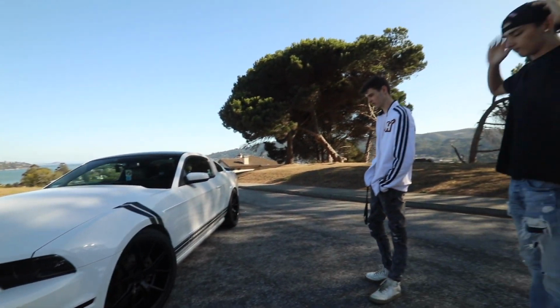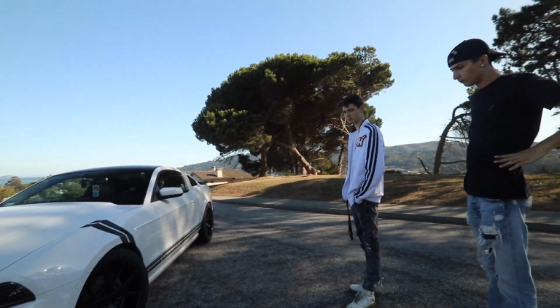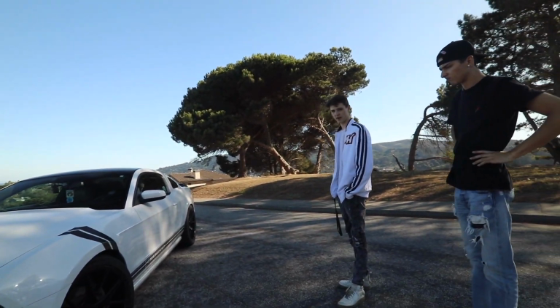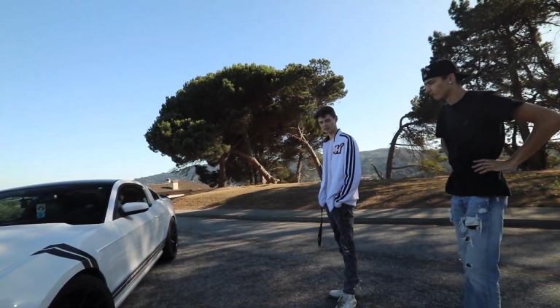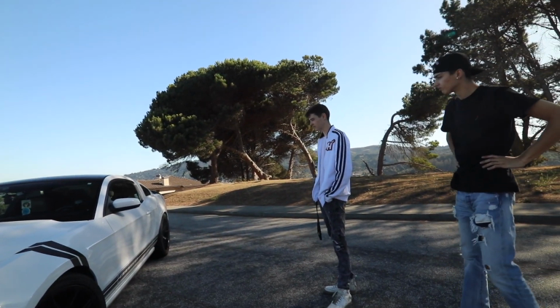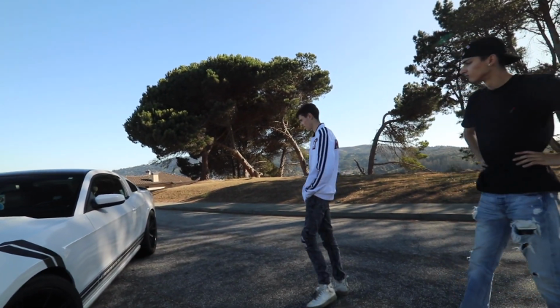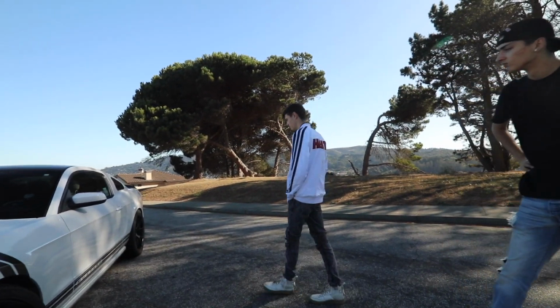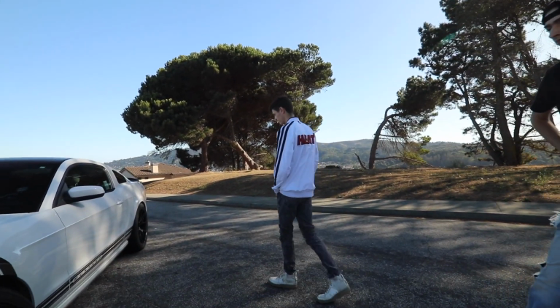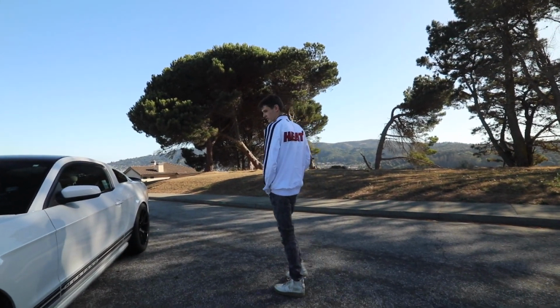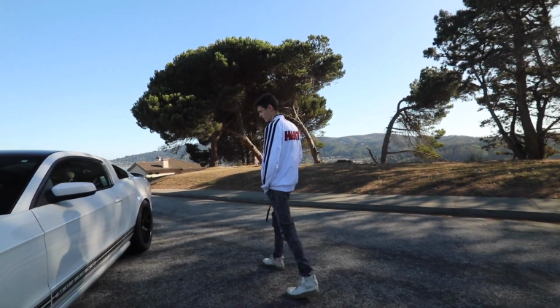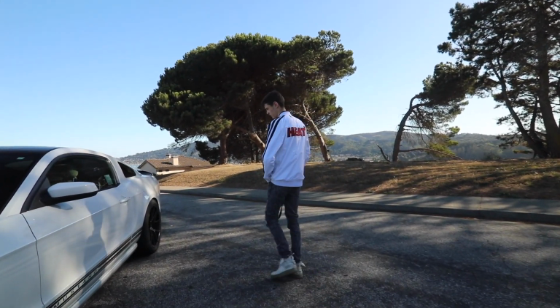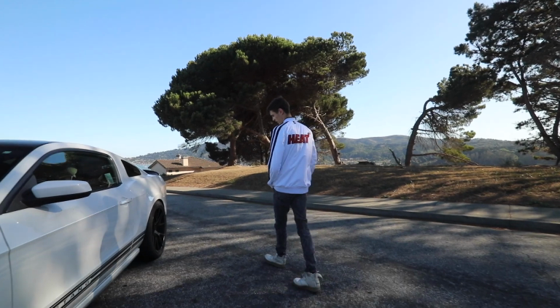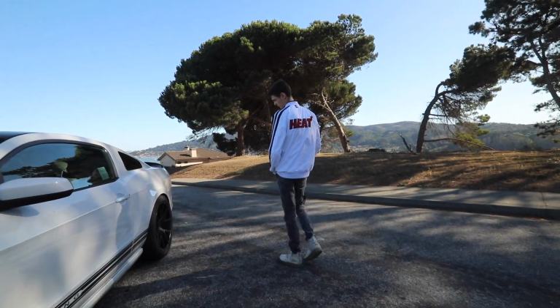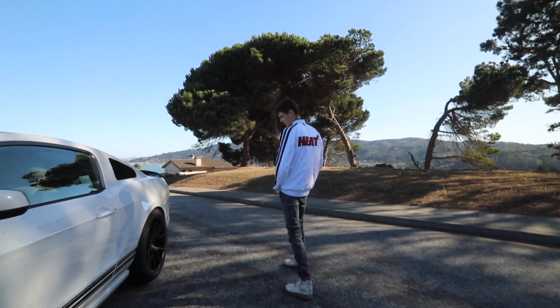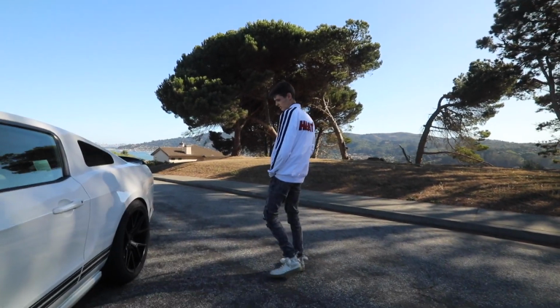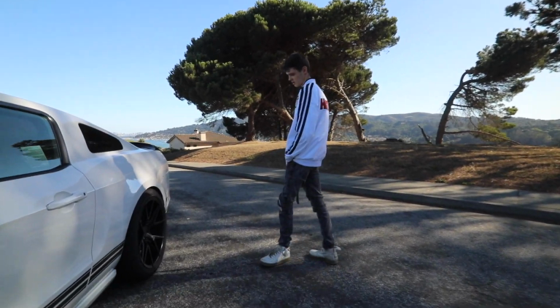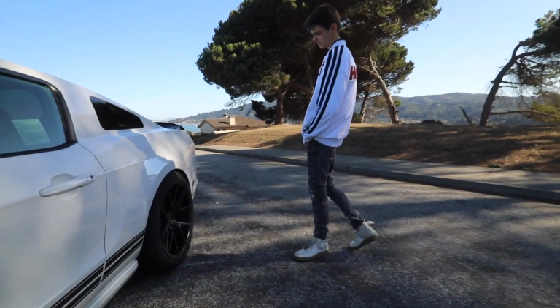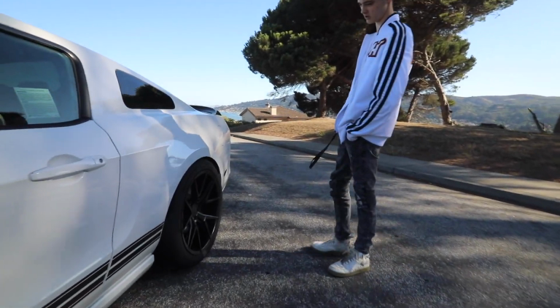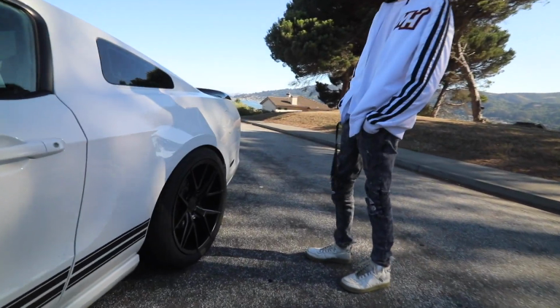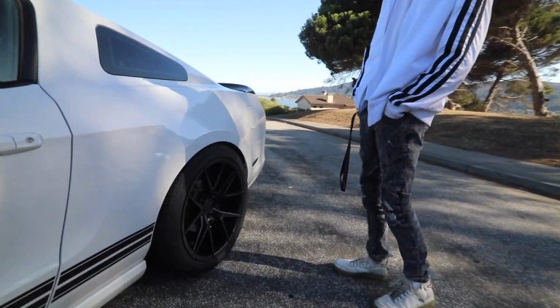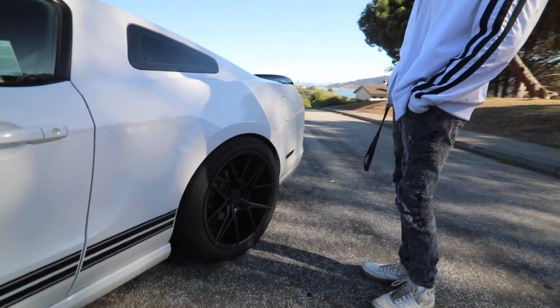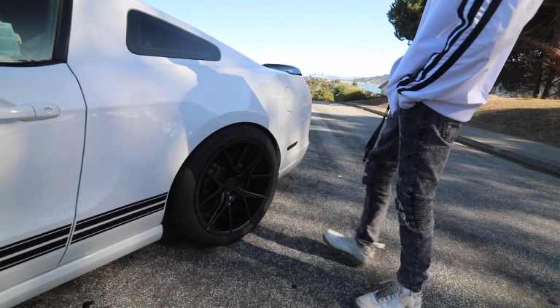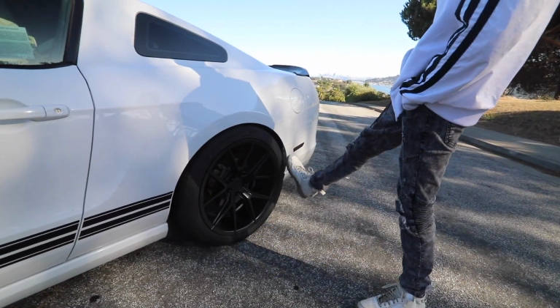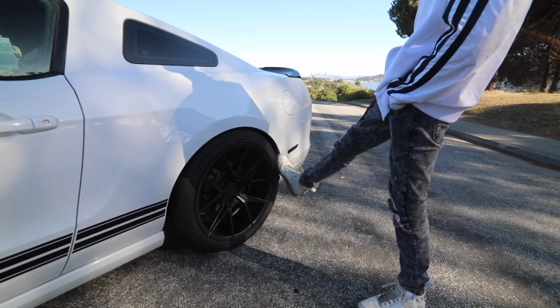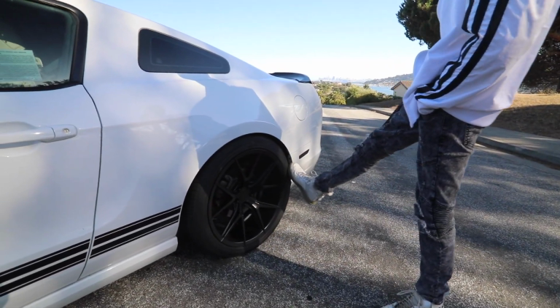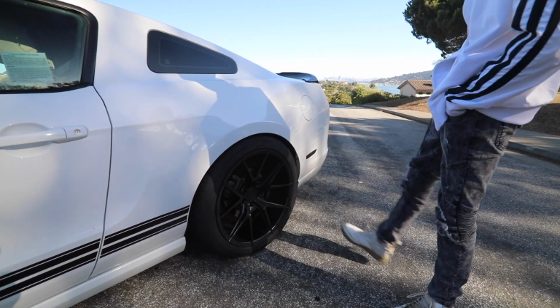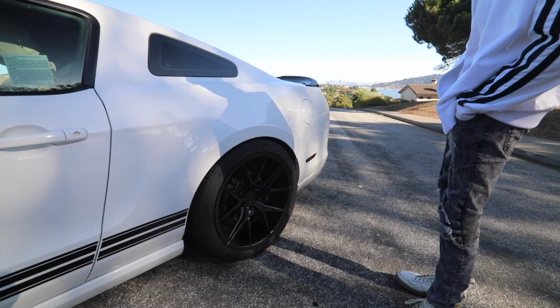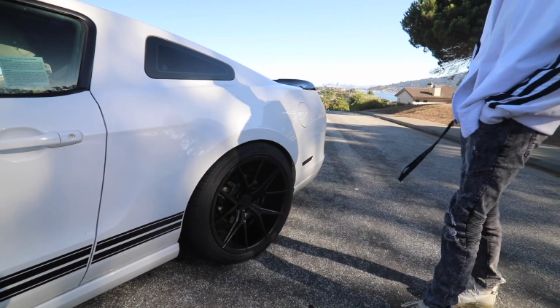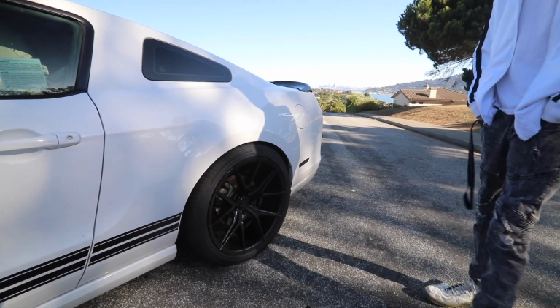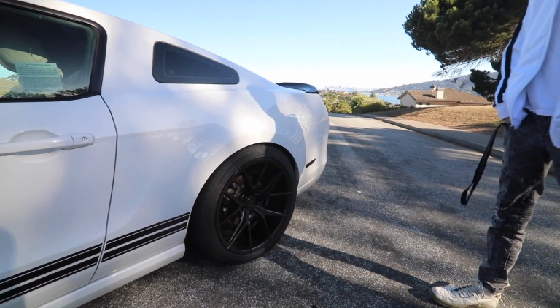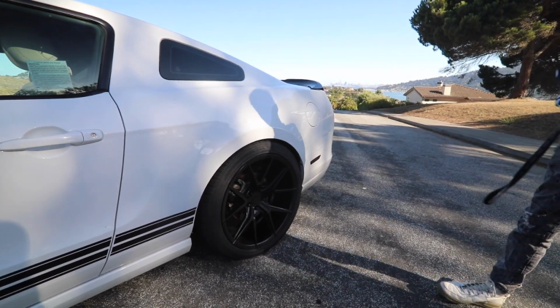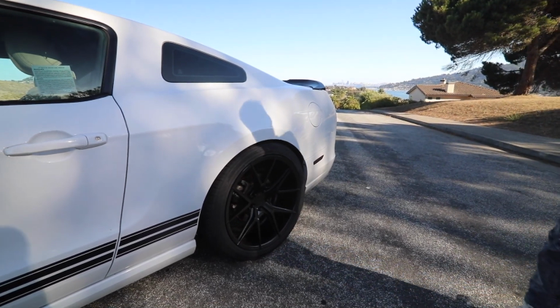Same in the back — not the same size, but they're LX20s. These are 295-35-20s. We got some grip.